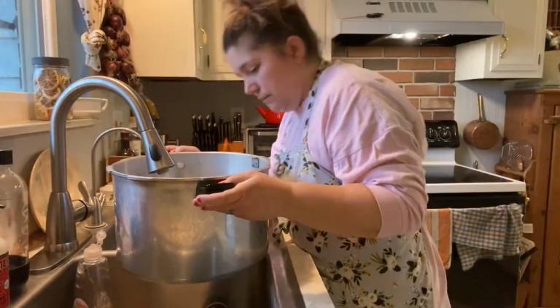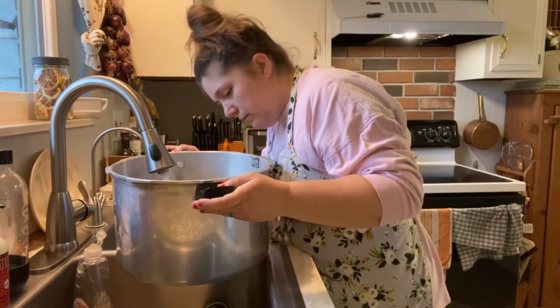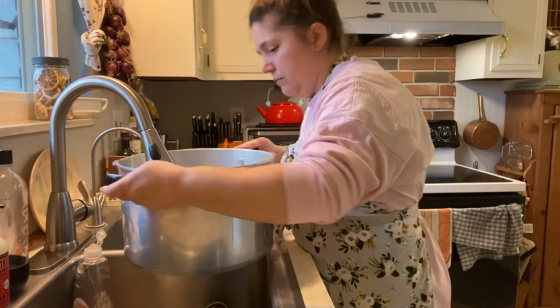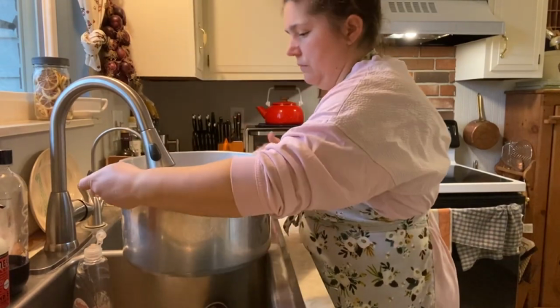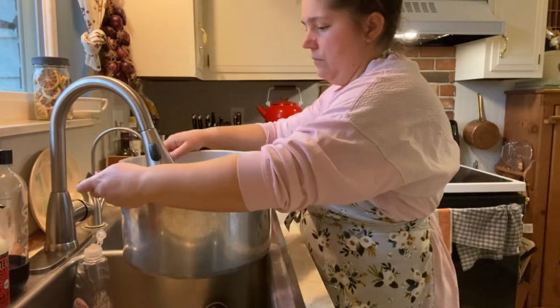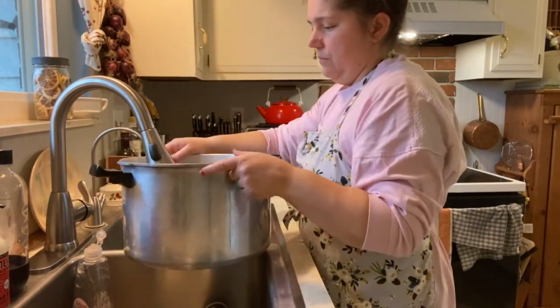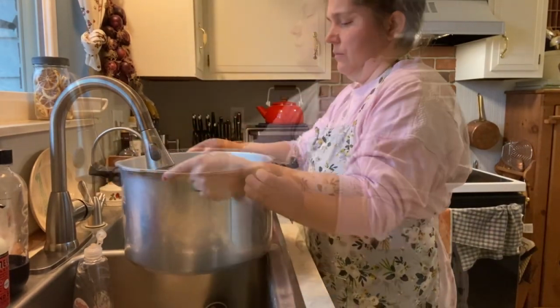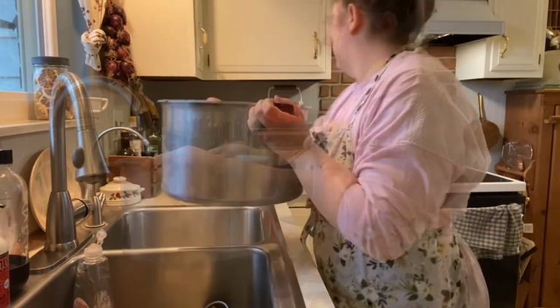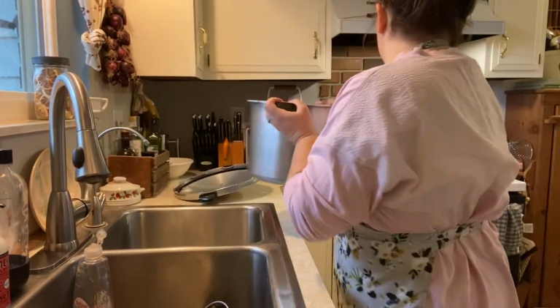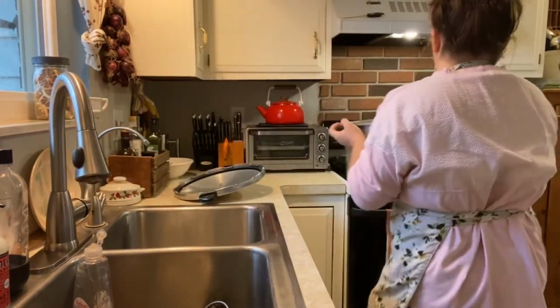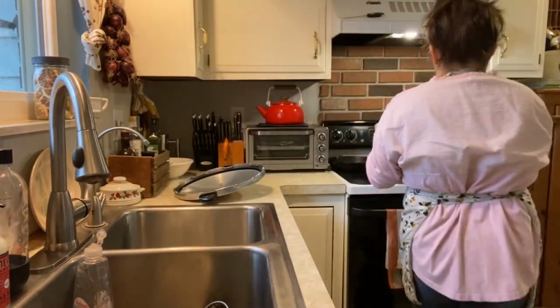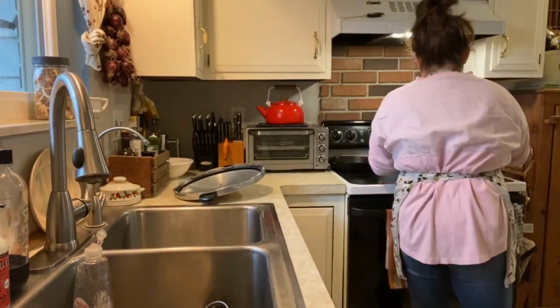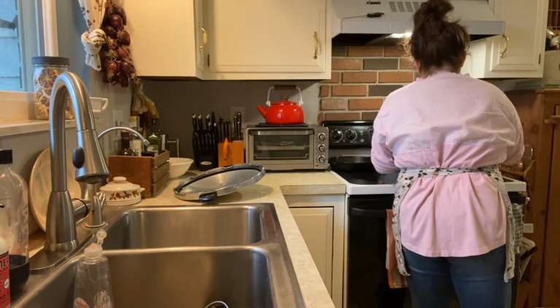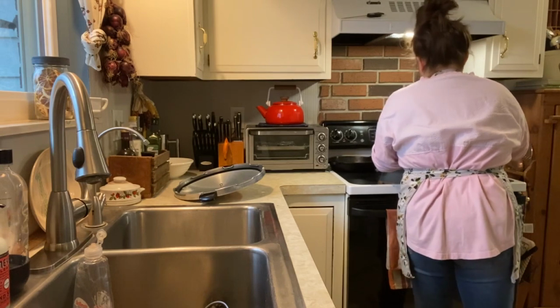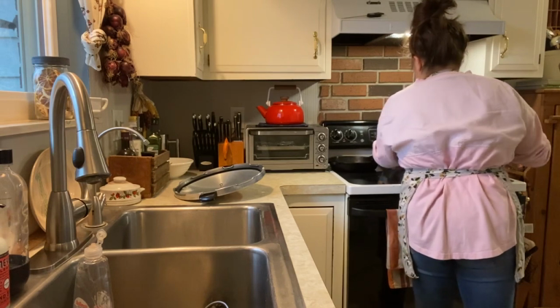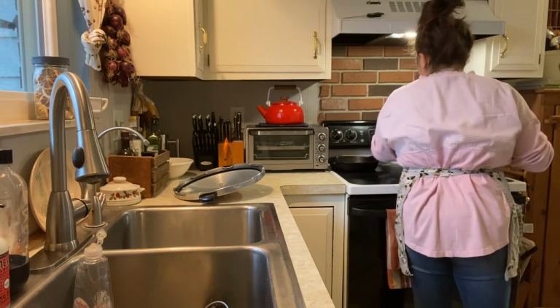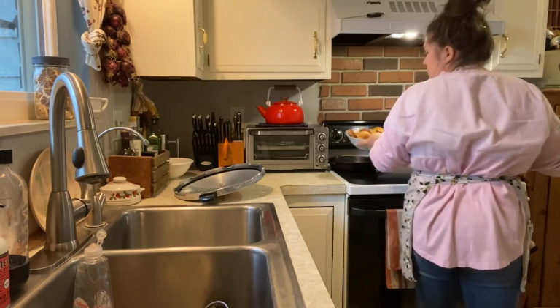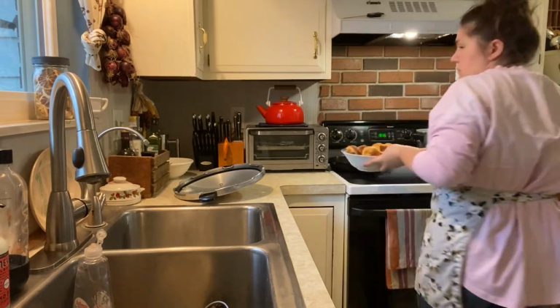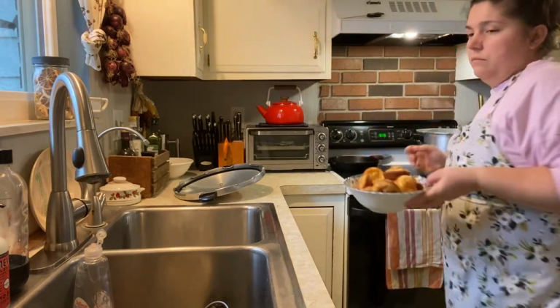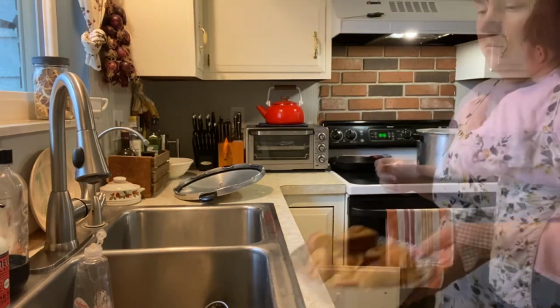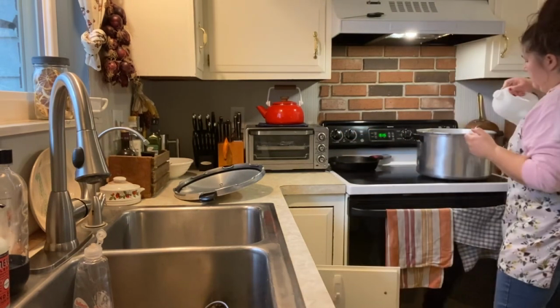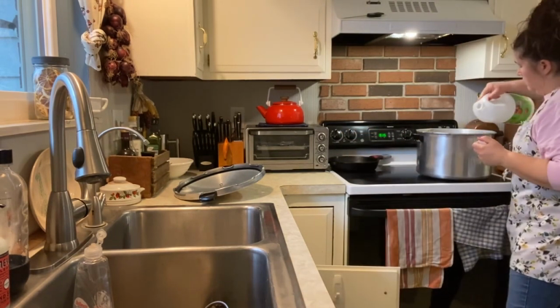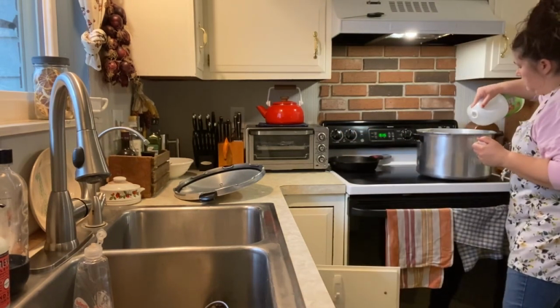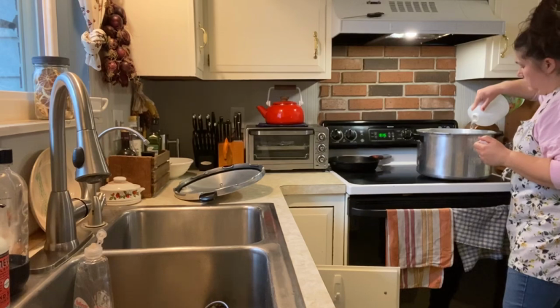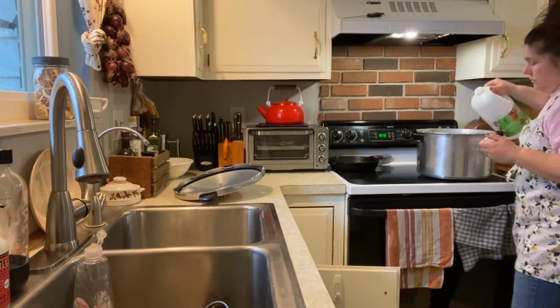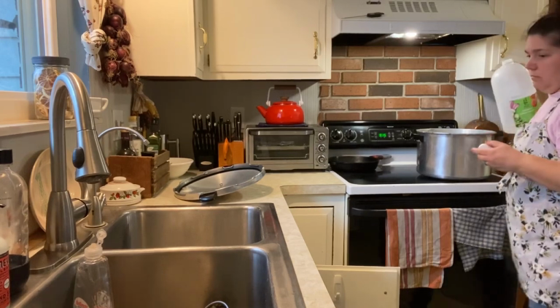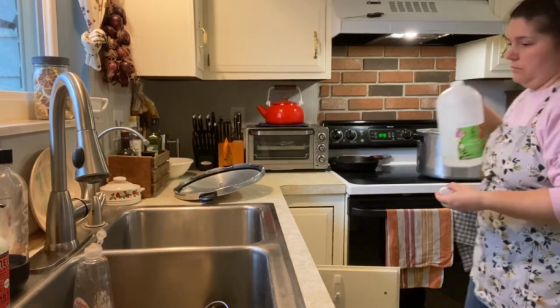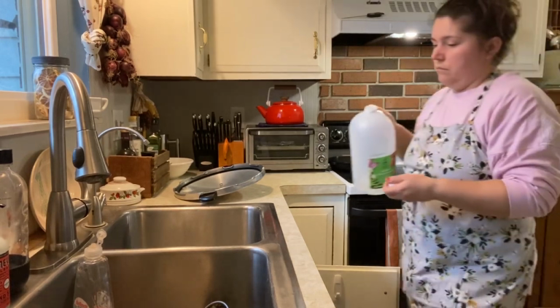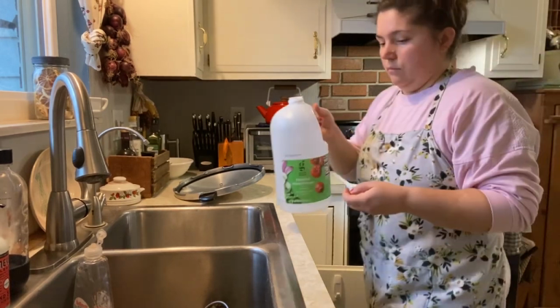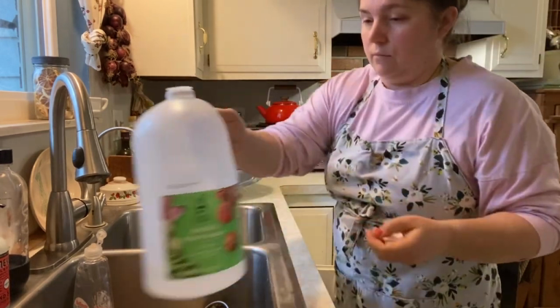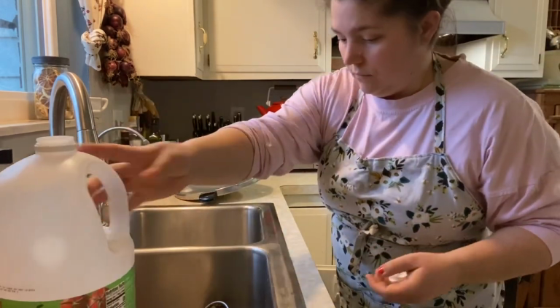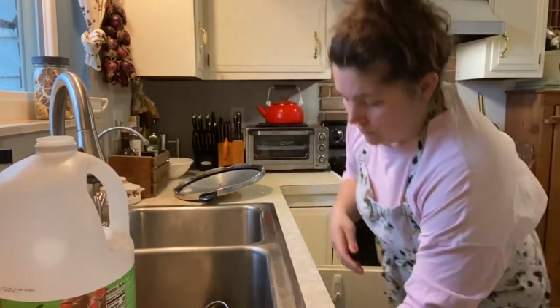This is a butternut squash soup starter. We cannot puree butternut squashes during canning, so this is how I came up with a soup starter. I also use this as a pasta sauce starter, which I will go over a little bit more later in the video.